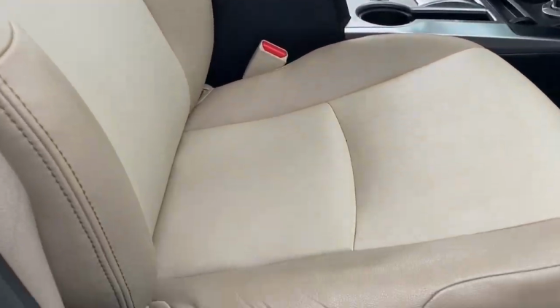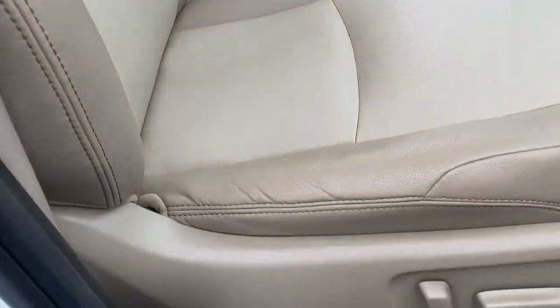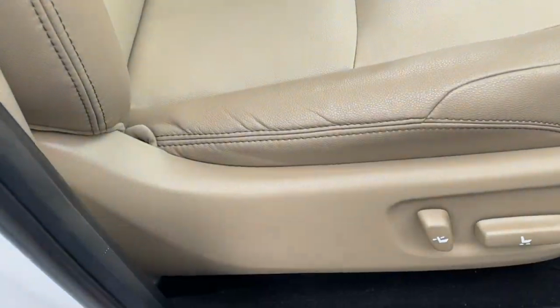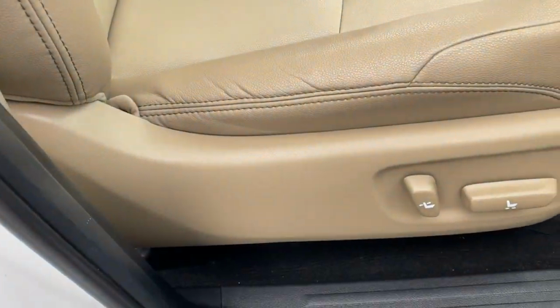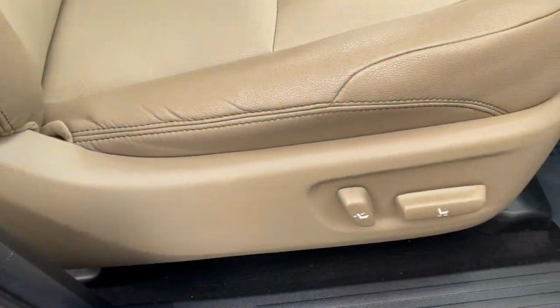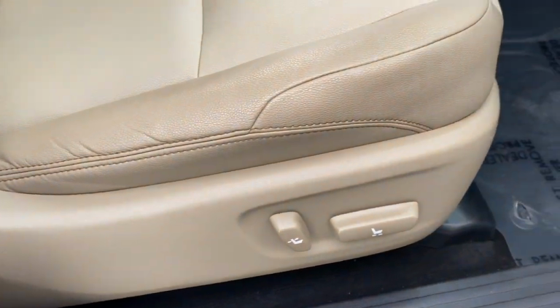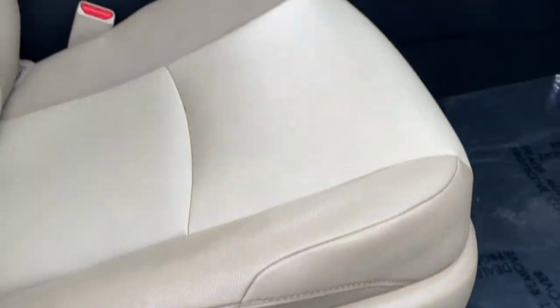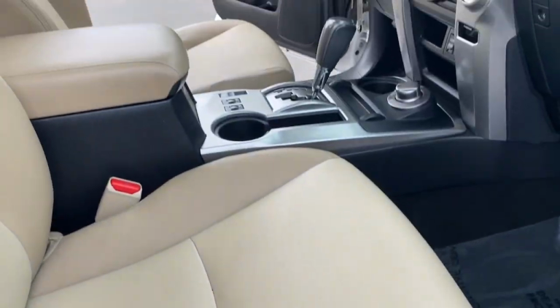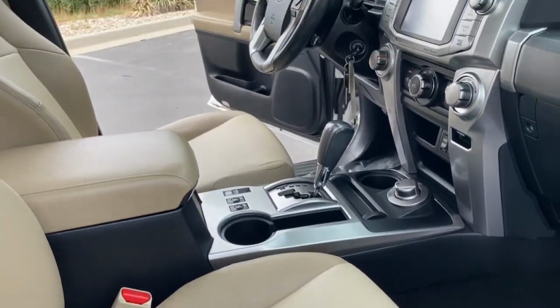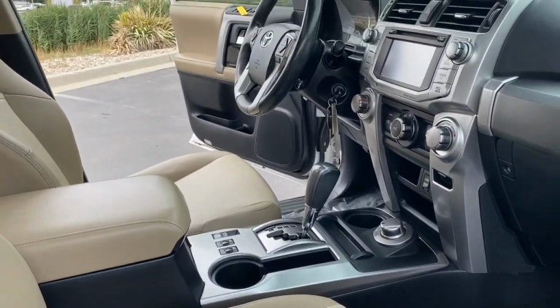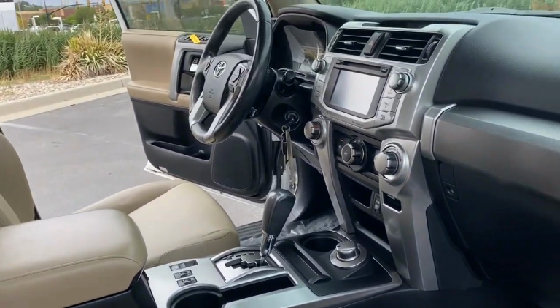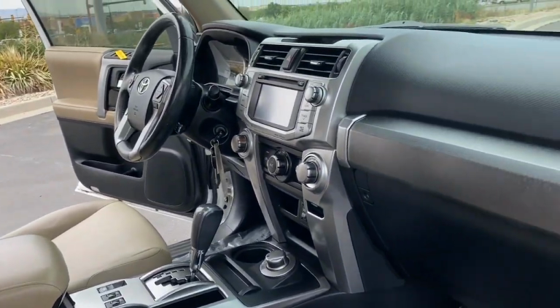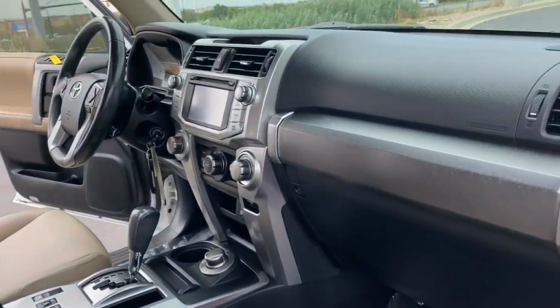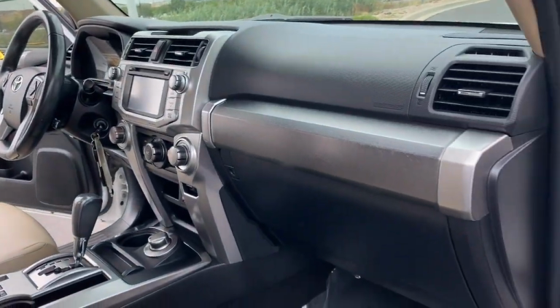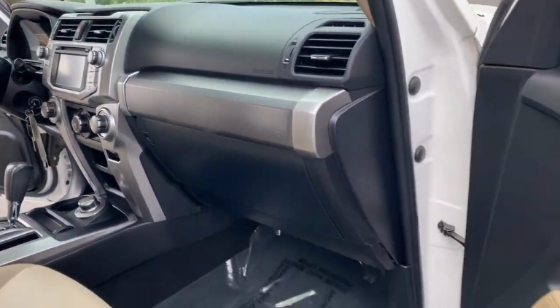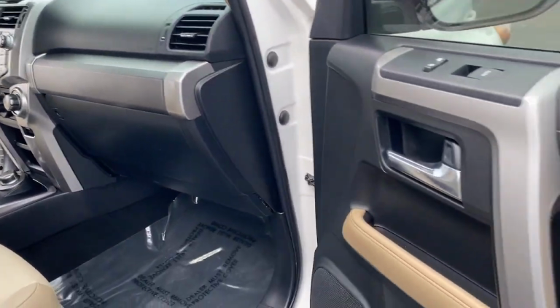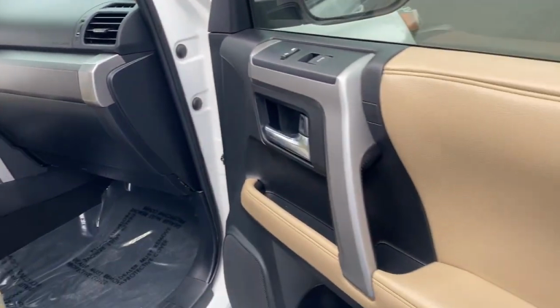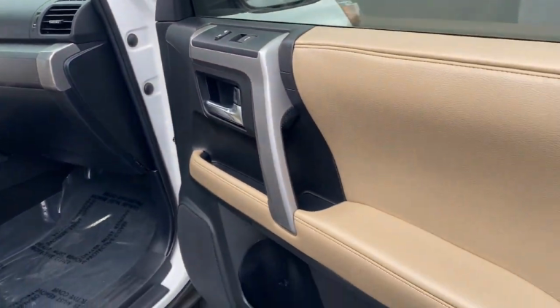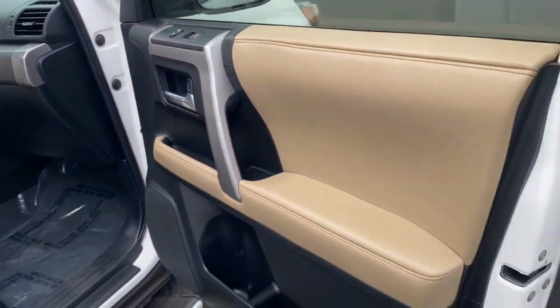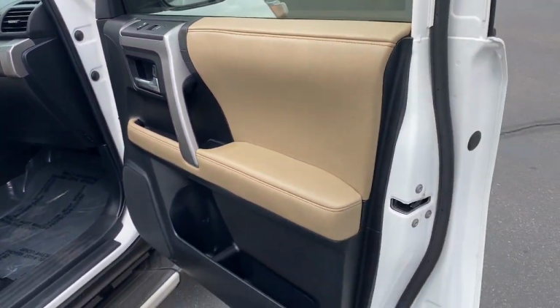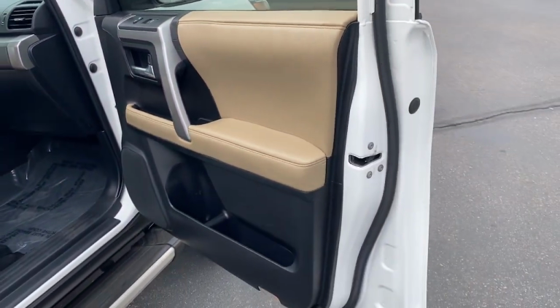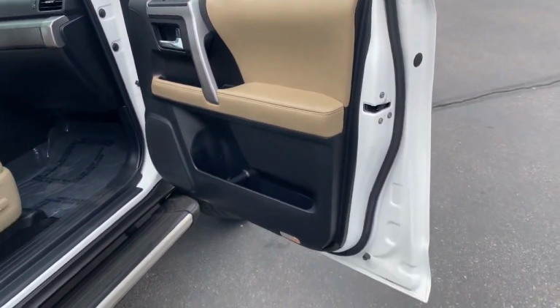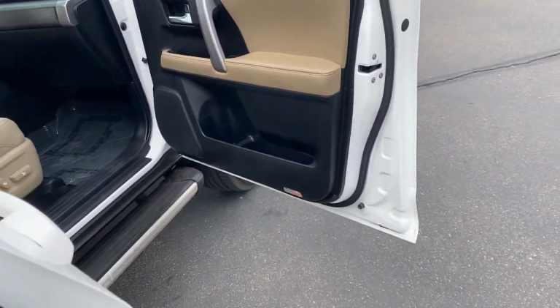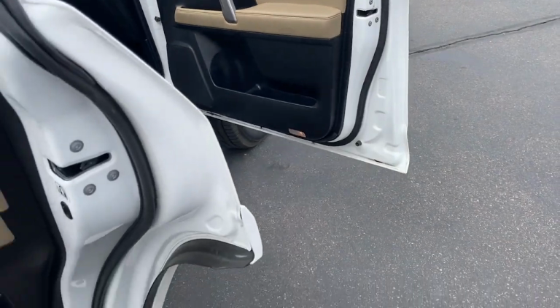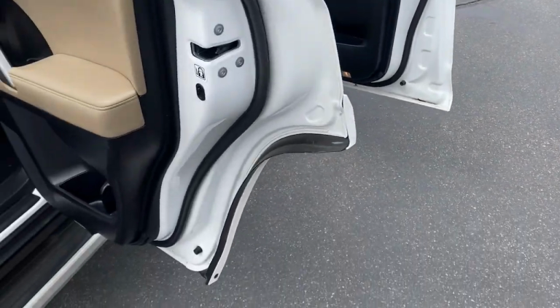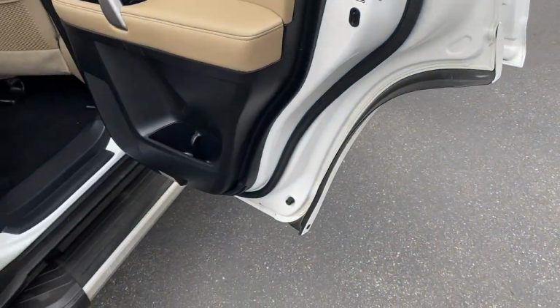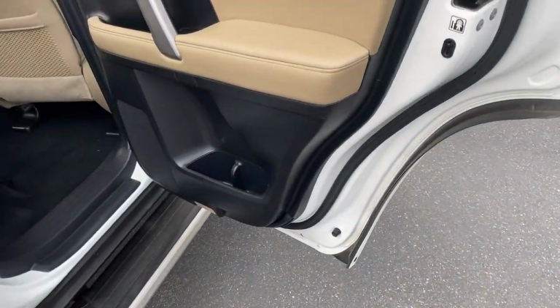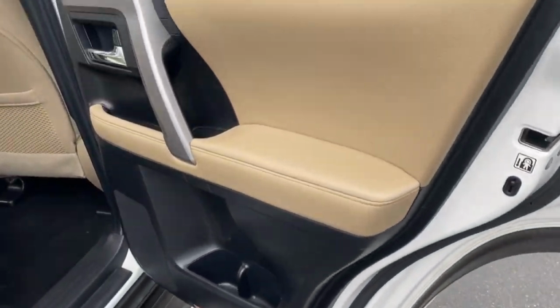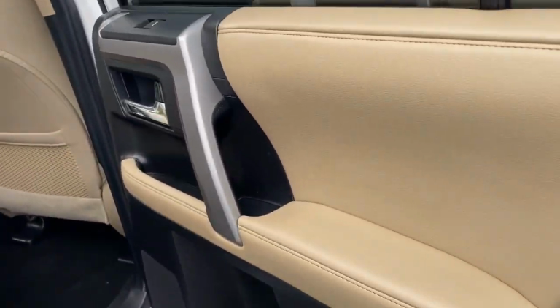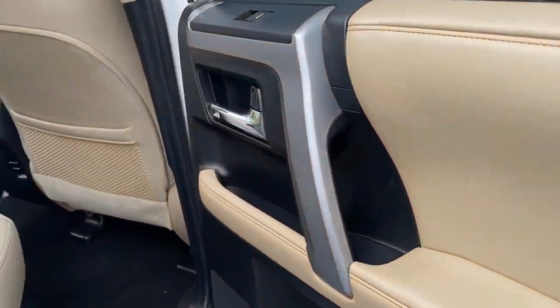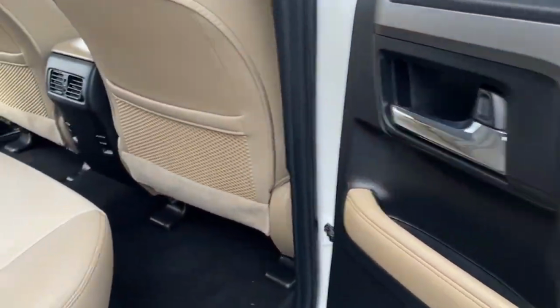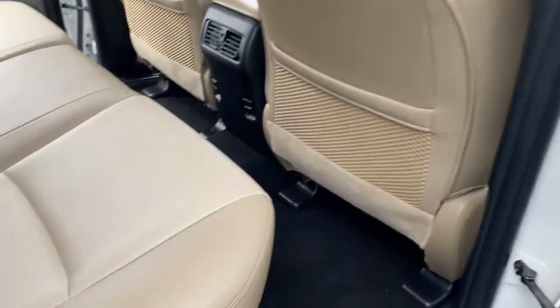Rugged trail machine meets reliable family hauler in this capable 4Runner. See for yourself when you take it out for a test drive. Our professional staff looks forward to giving you excellent service.